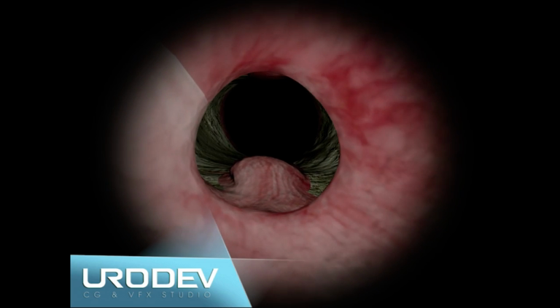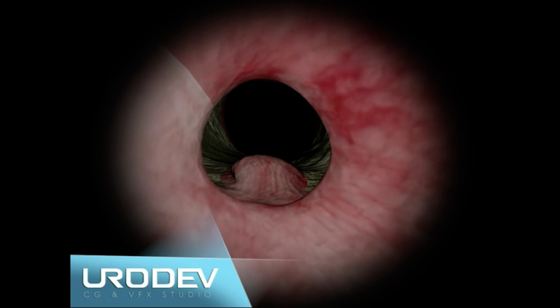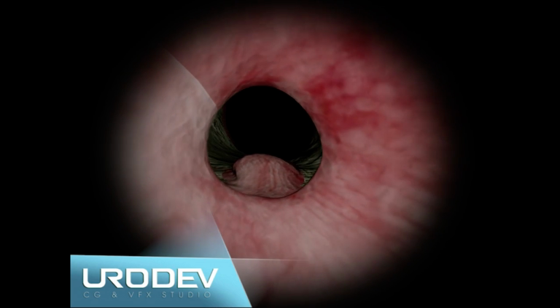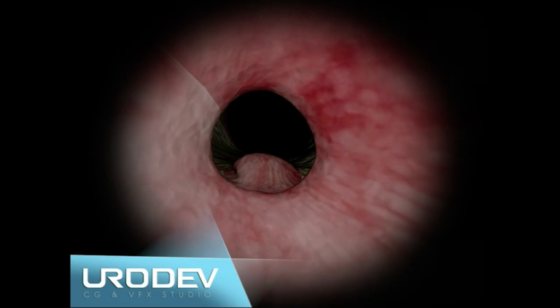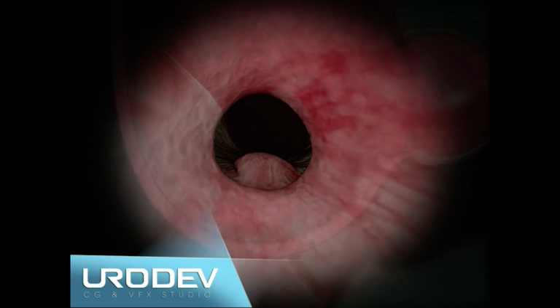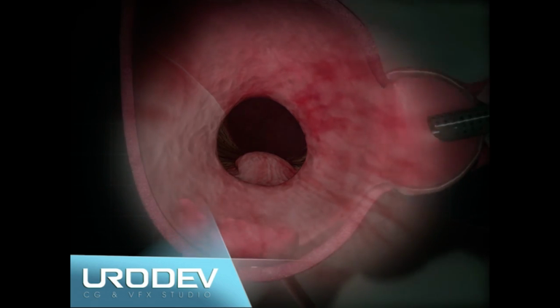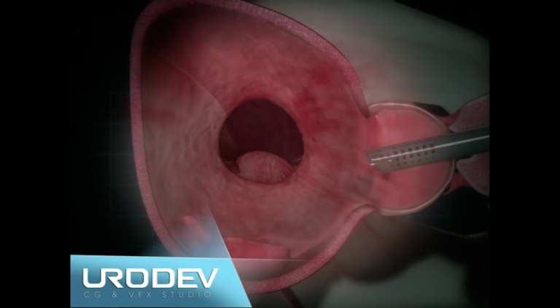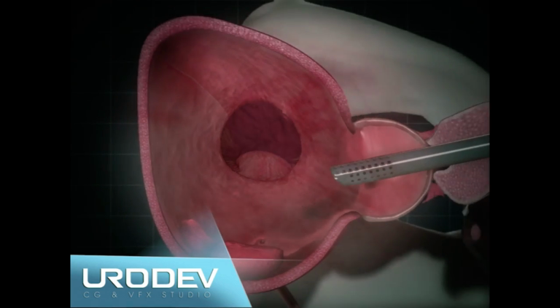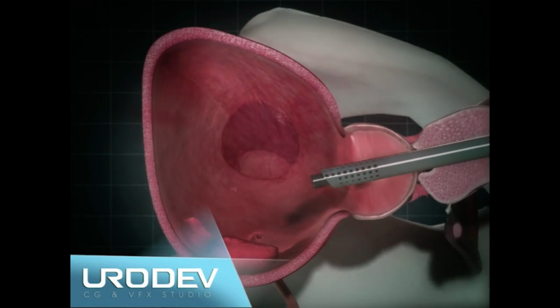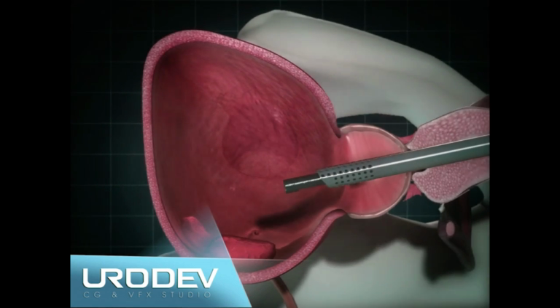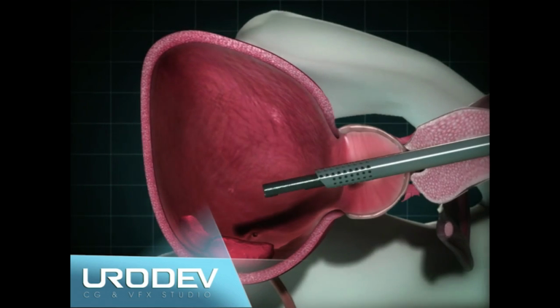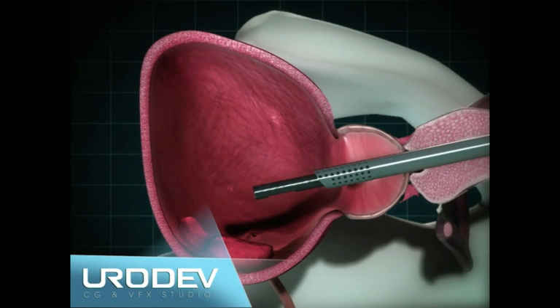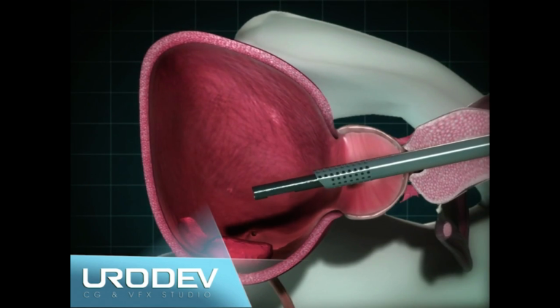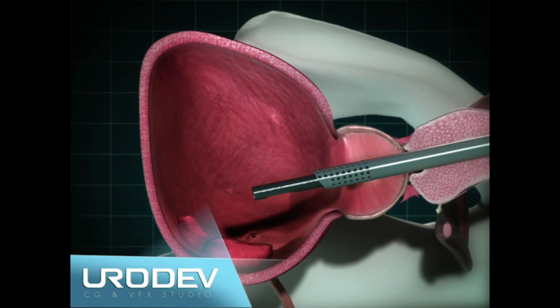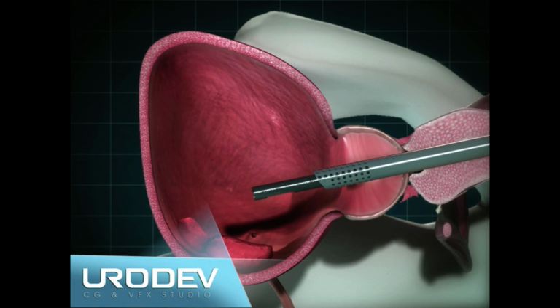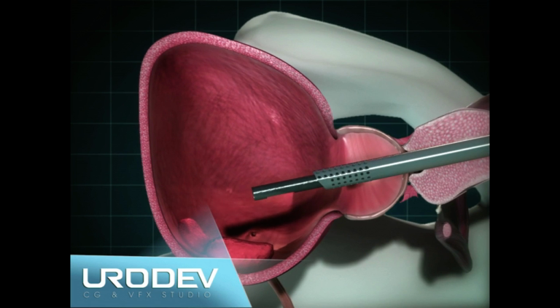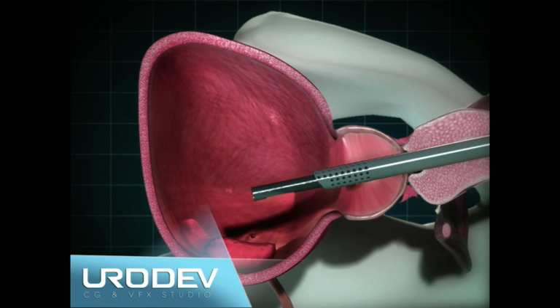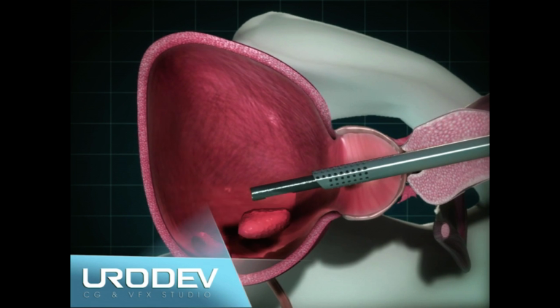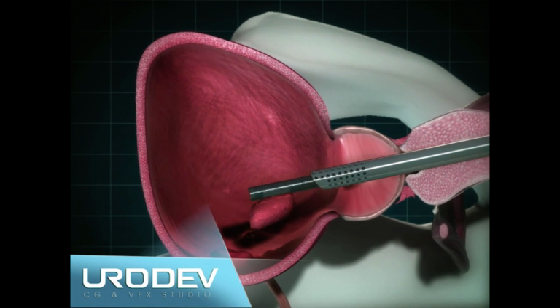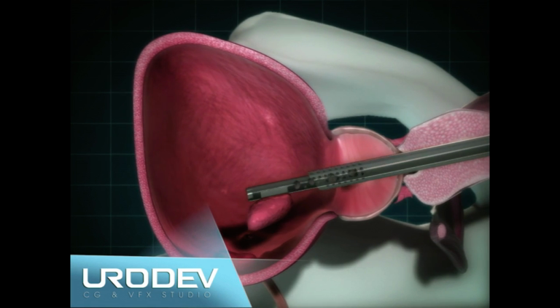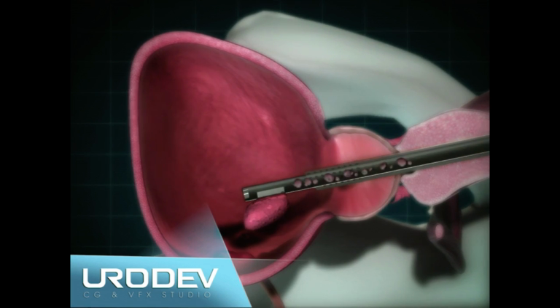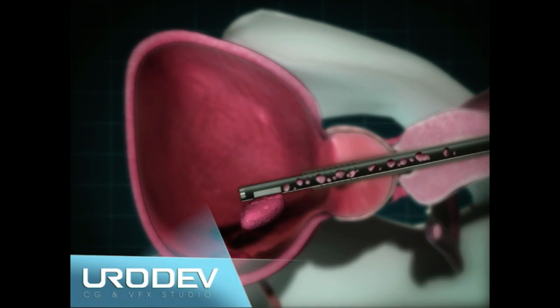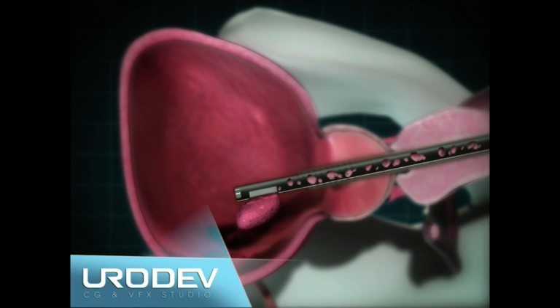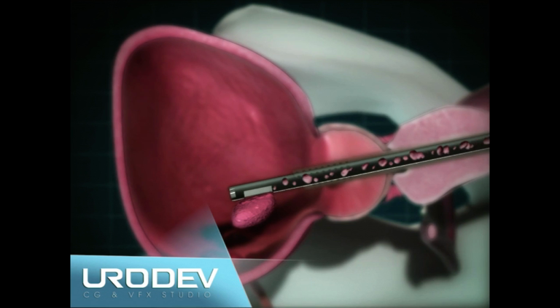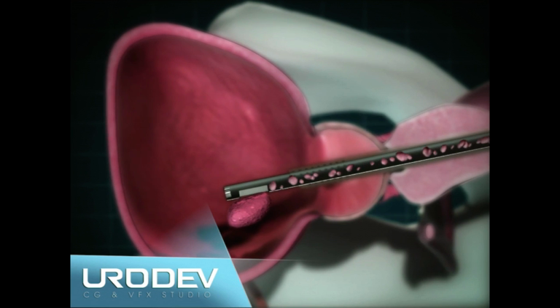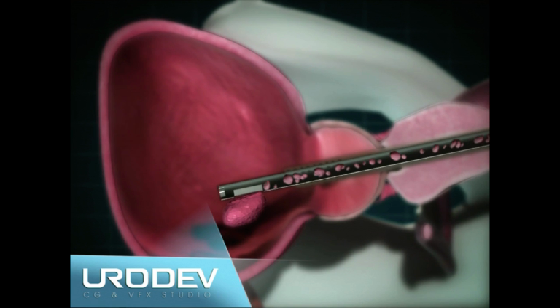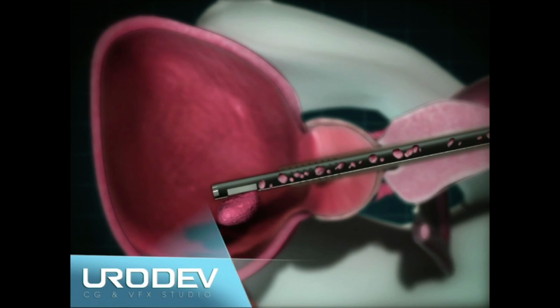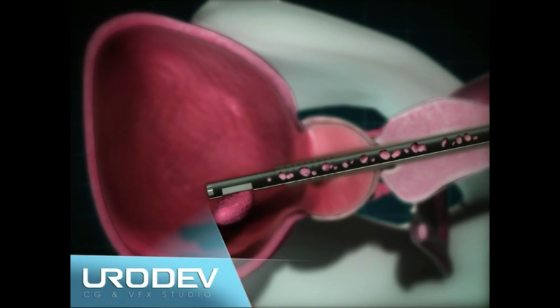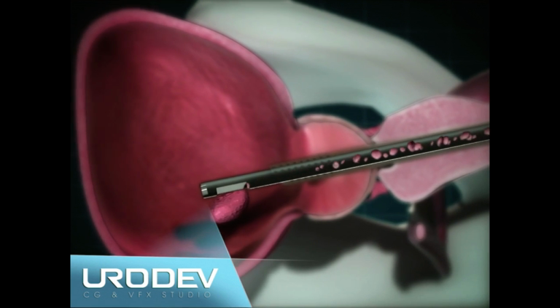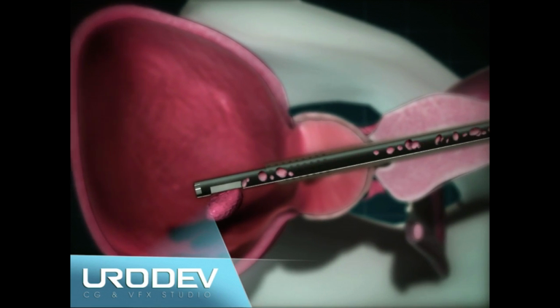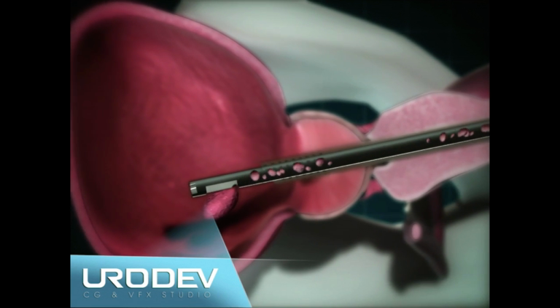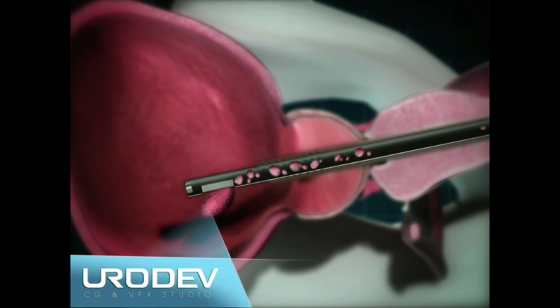Prostatic tissue placed in the bladder is morcellated by a specific instrument which sucks and cuts small fragments, which are then extracted allowing pathological specimen study.